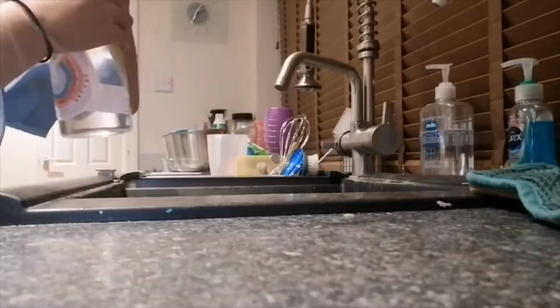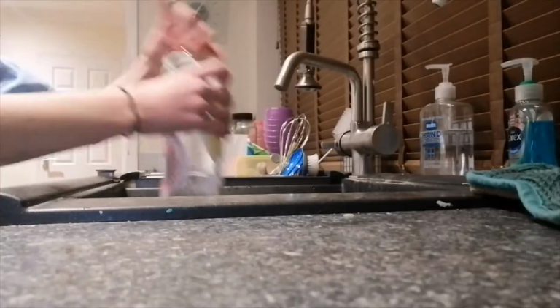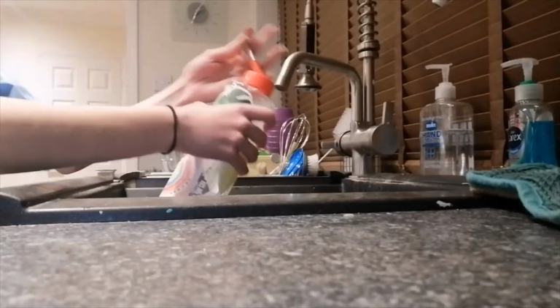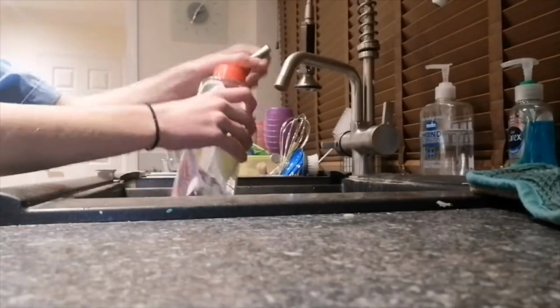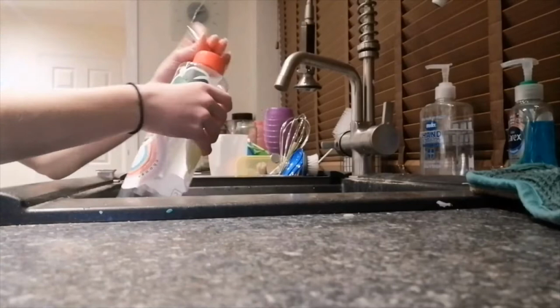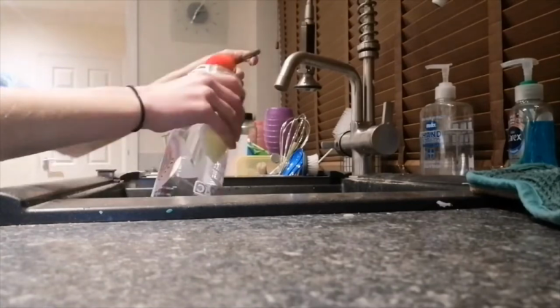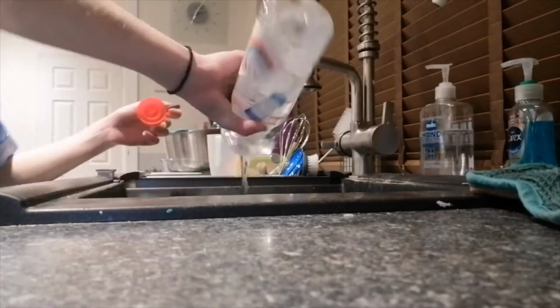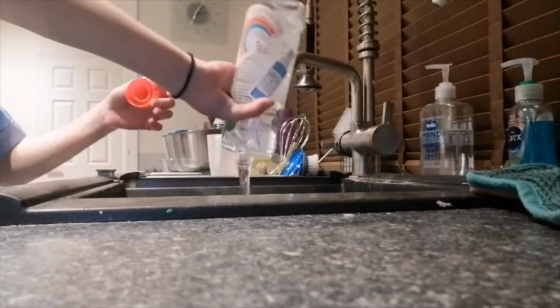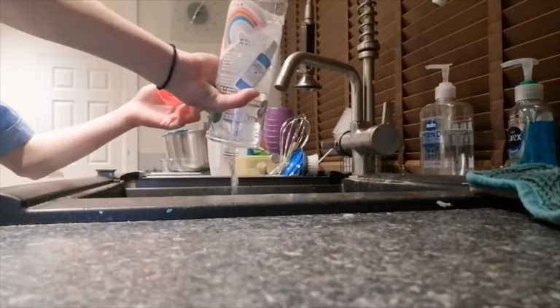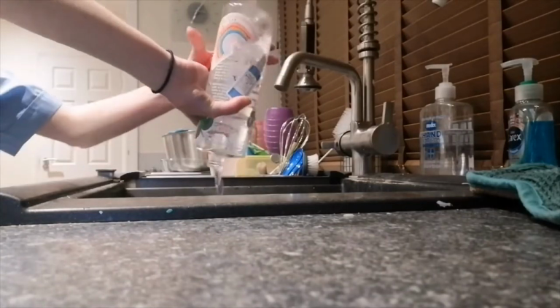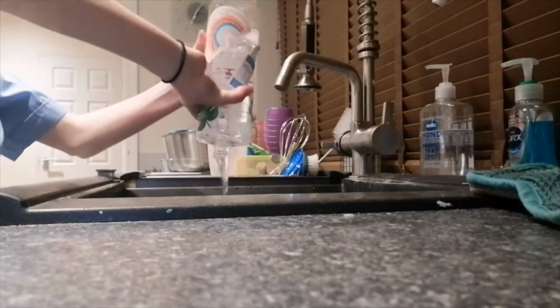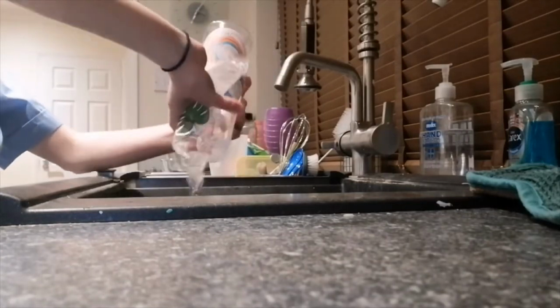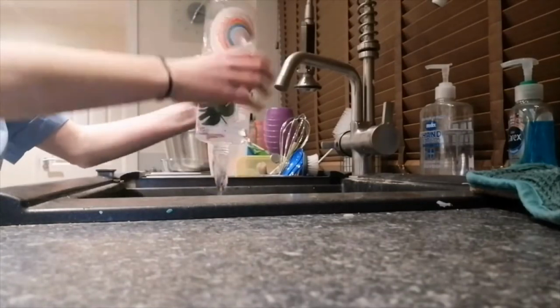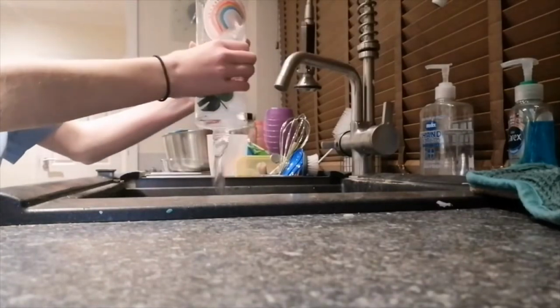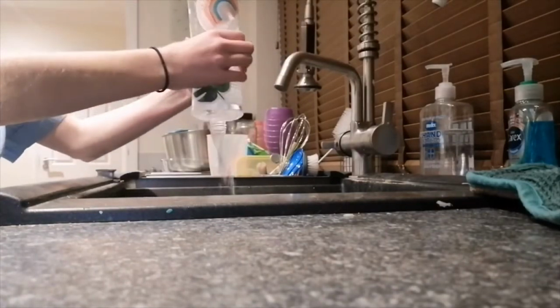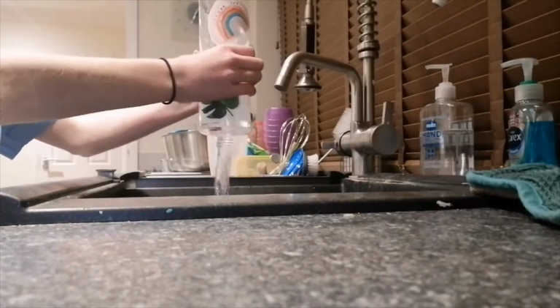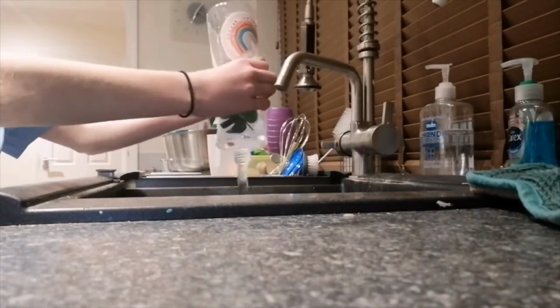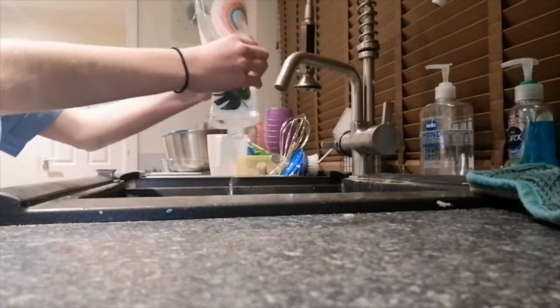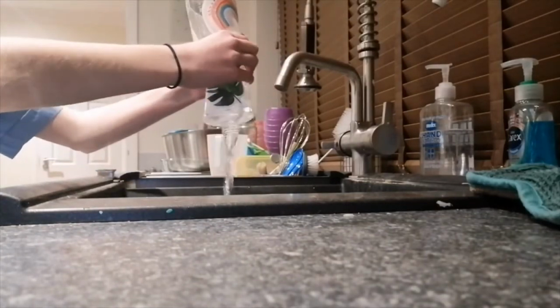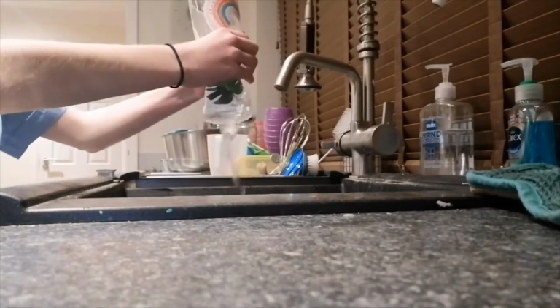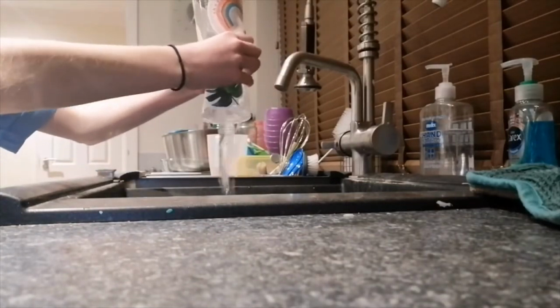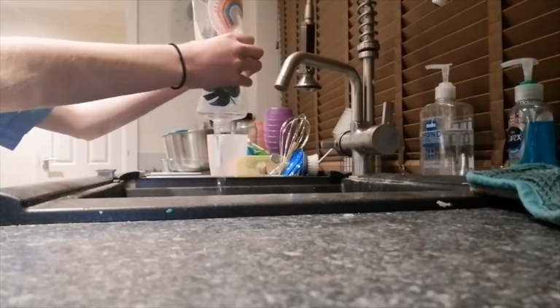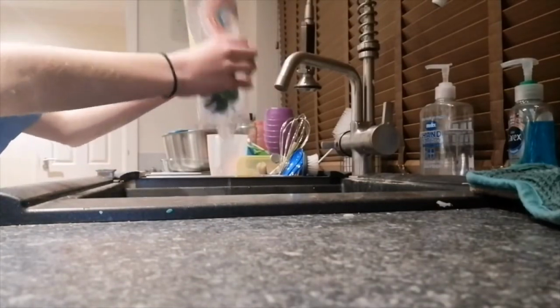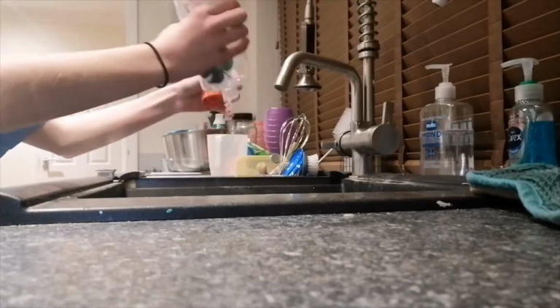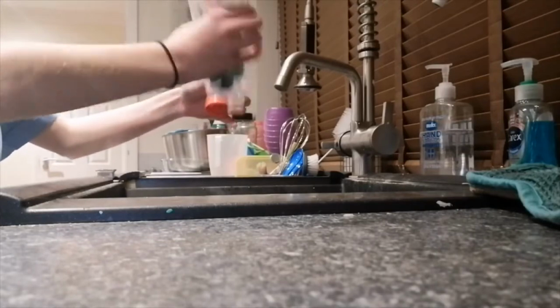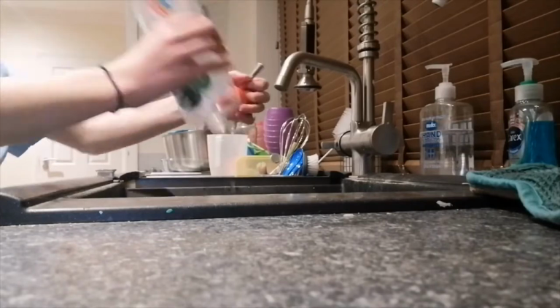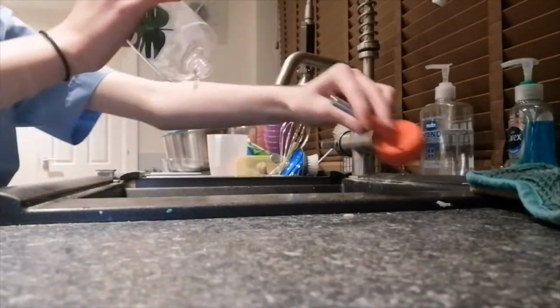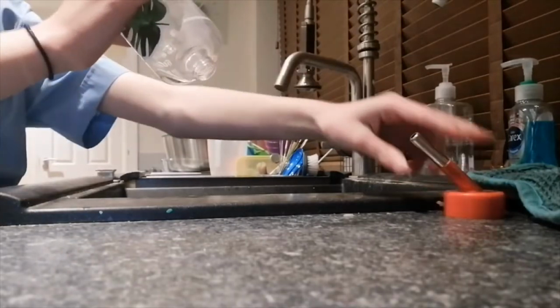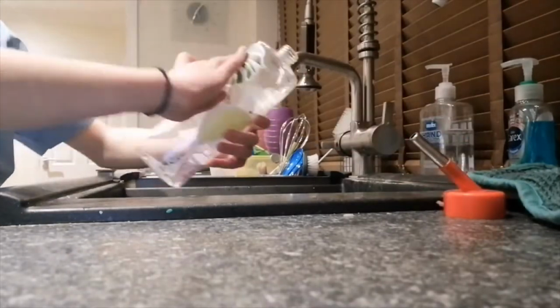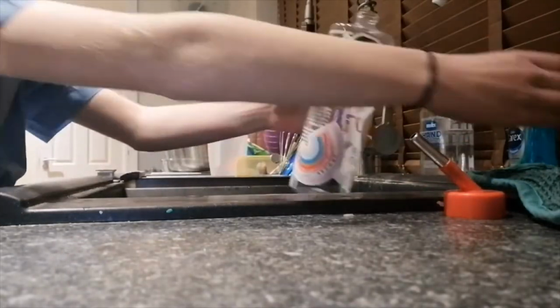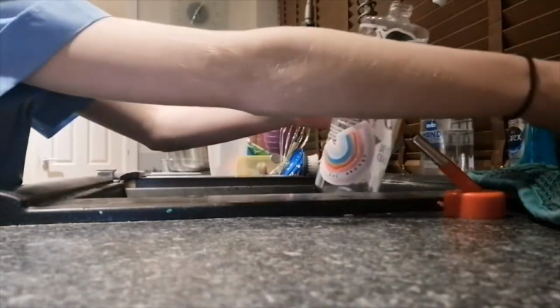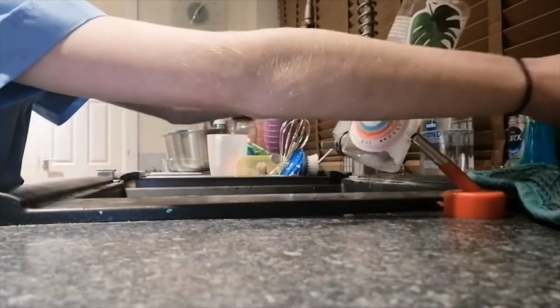Now I'm just refreshing their water bottle, getting some clean water in it. This is what you'll see in this clip — just a bit of a time lapse.